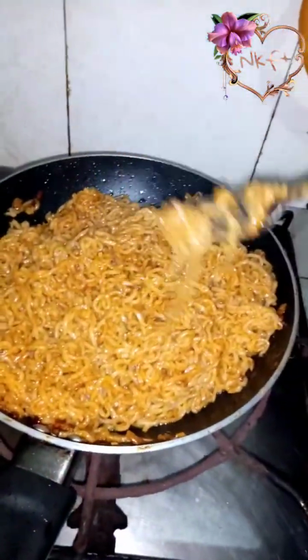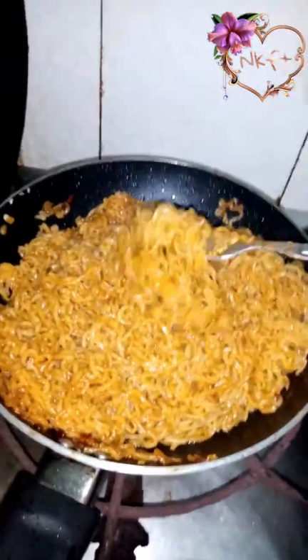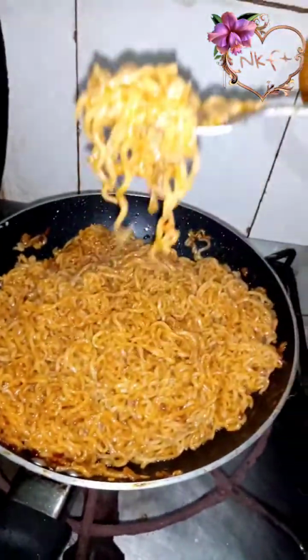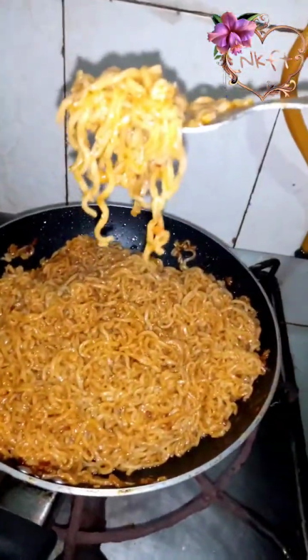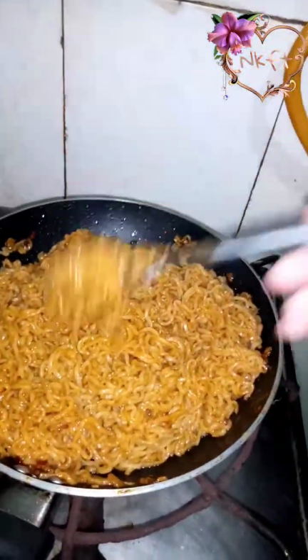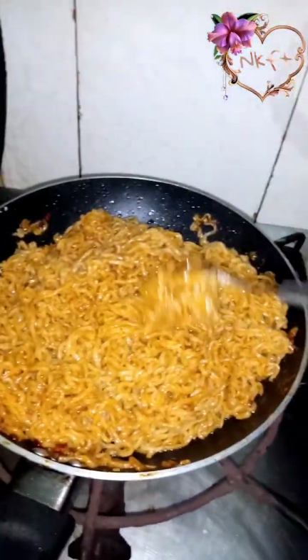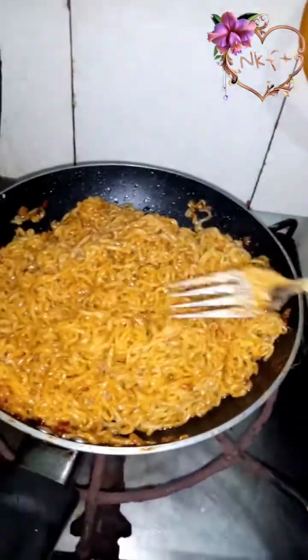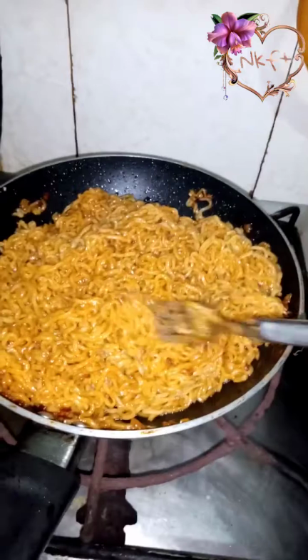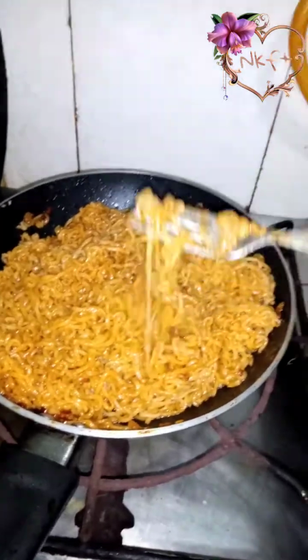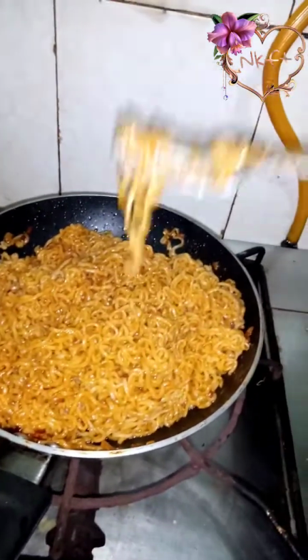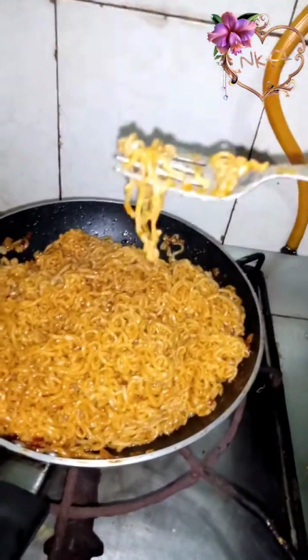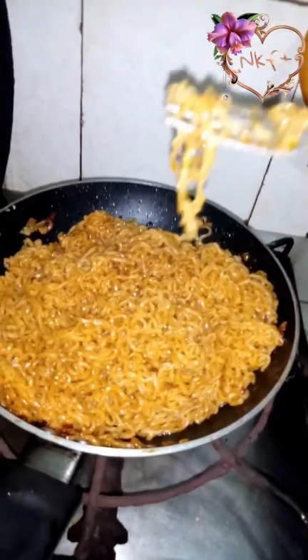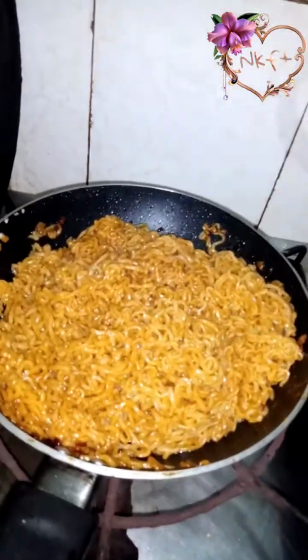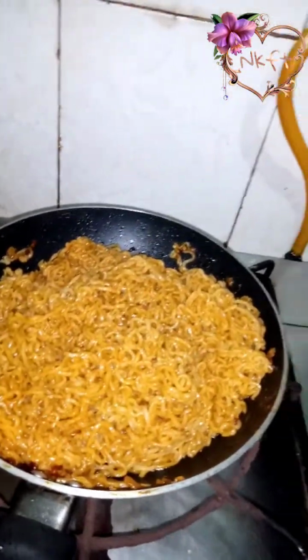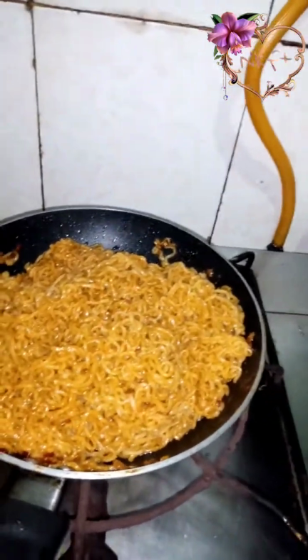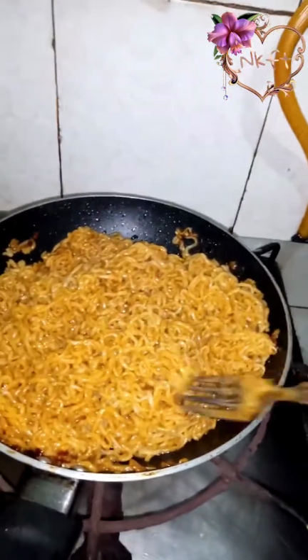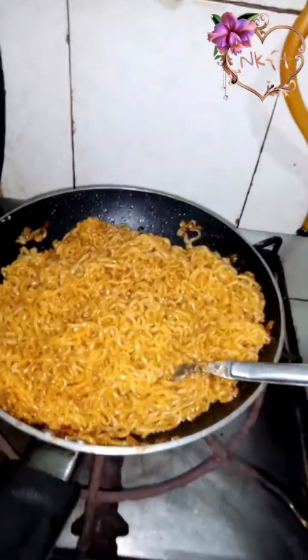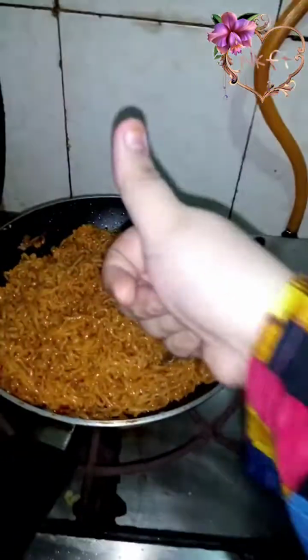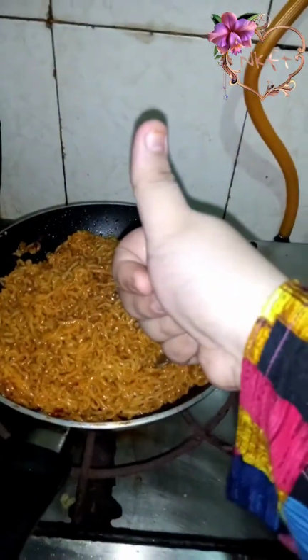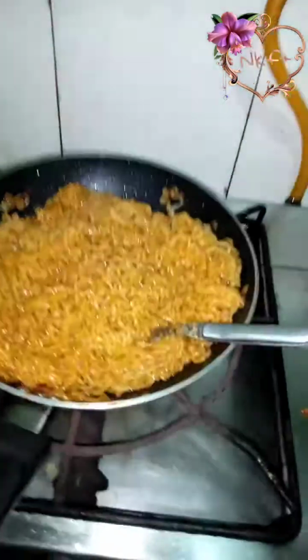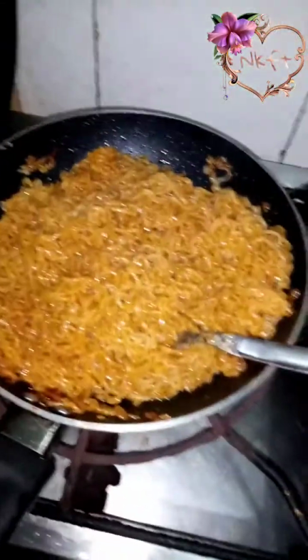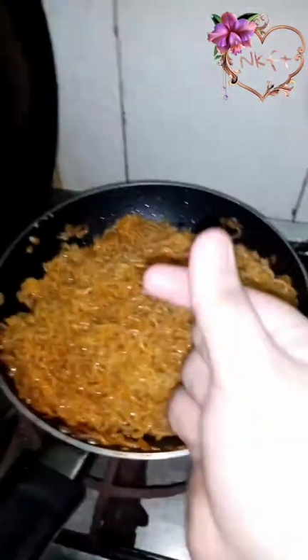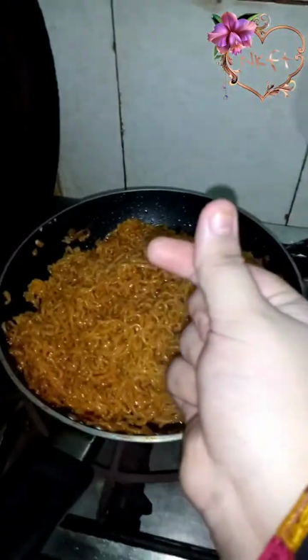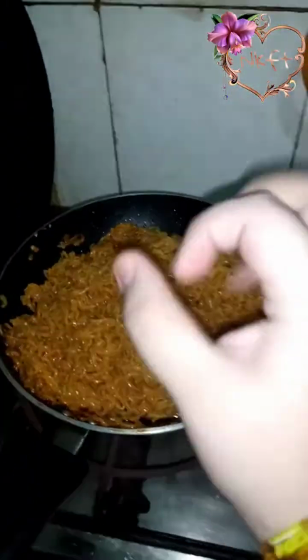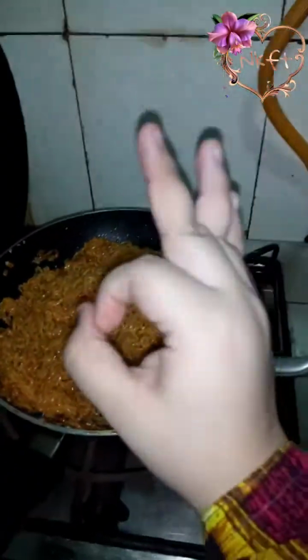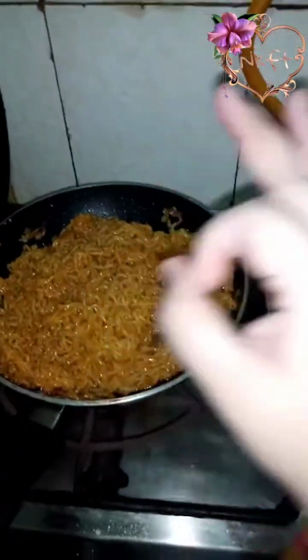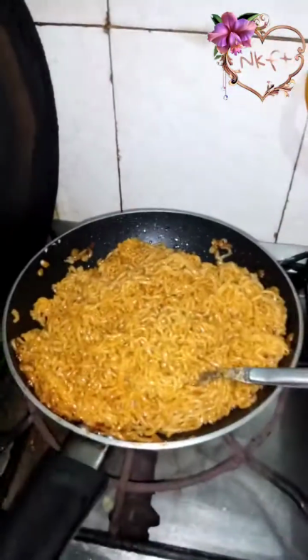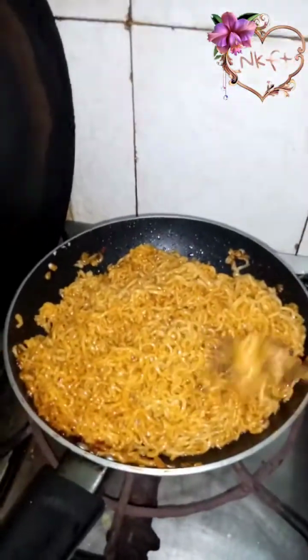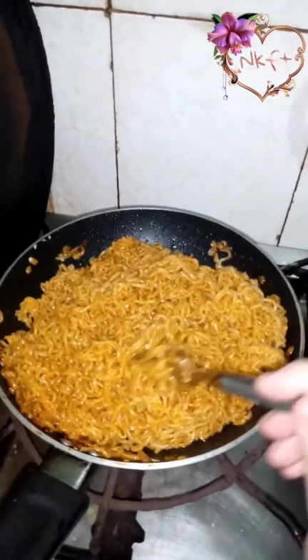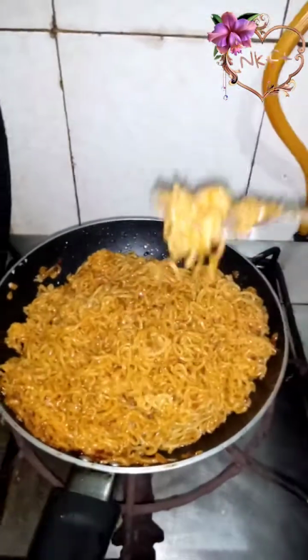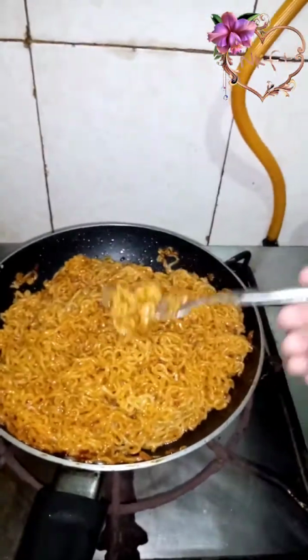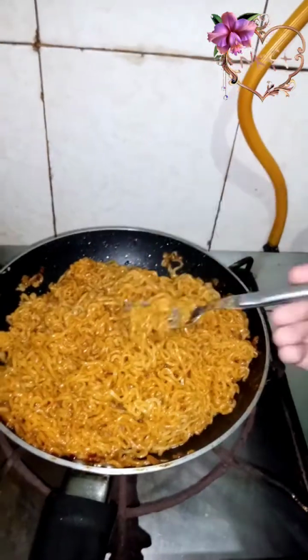To be honest, it was very good. You can add some sesame seeds, olive oil, or spring onion in it. You can also skip these. I have not added them this time.